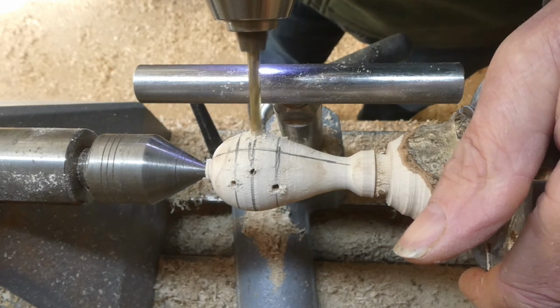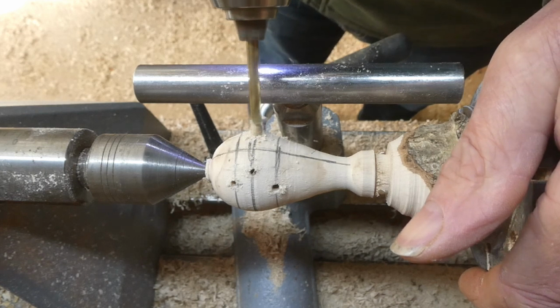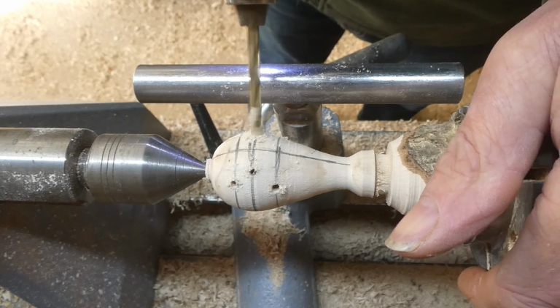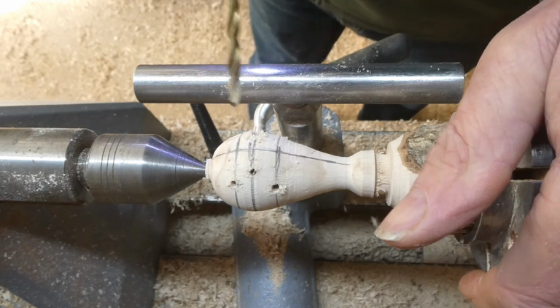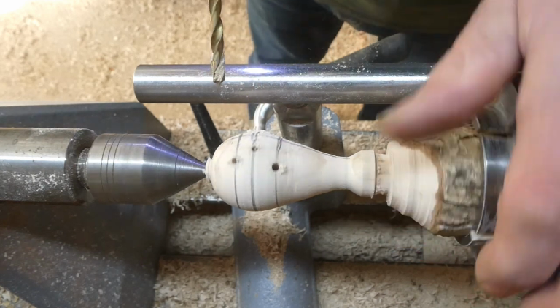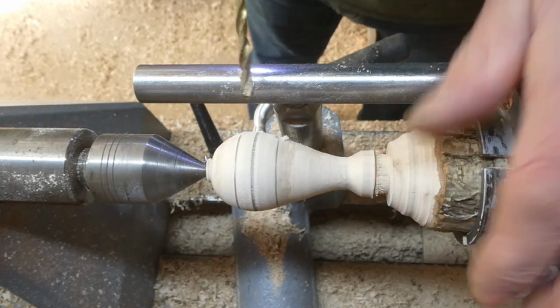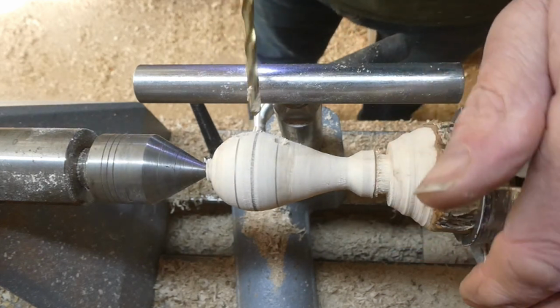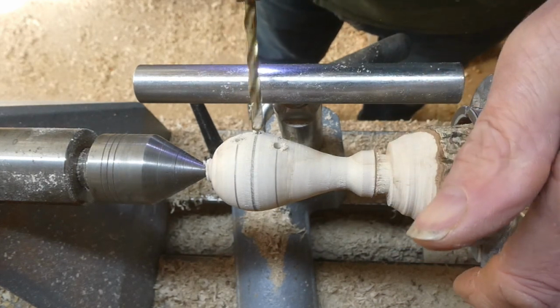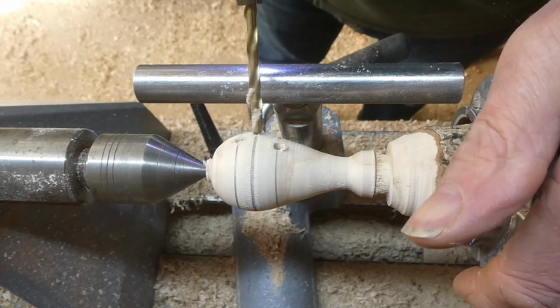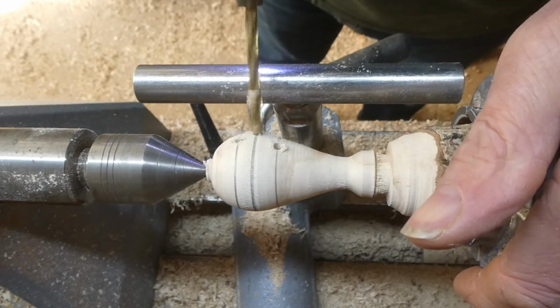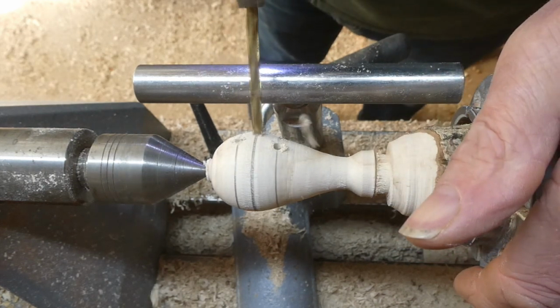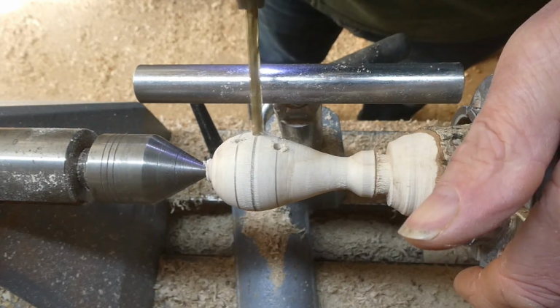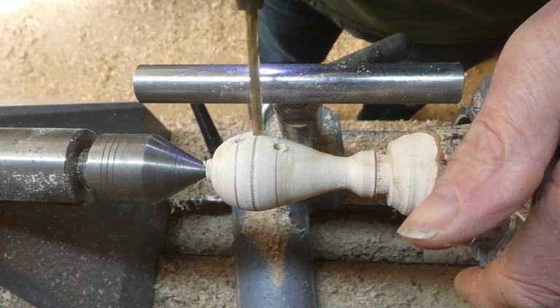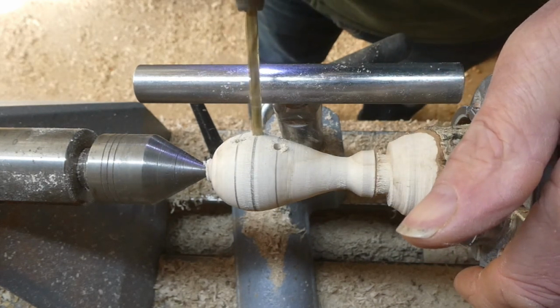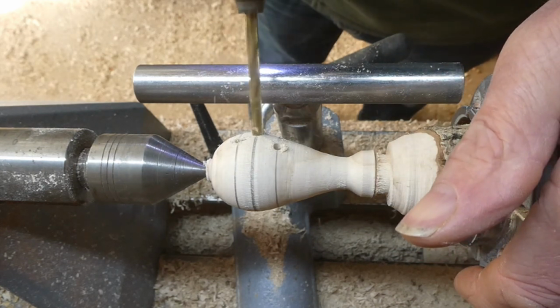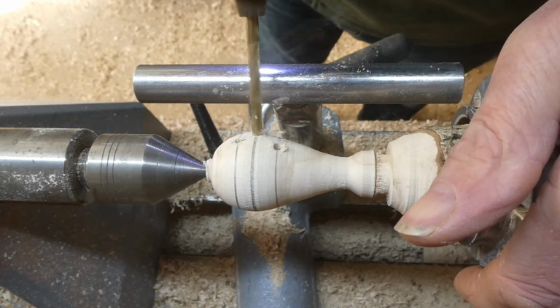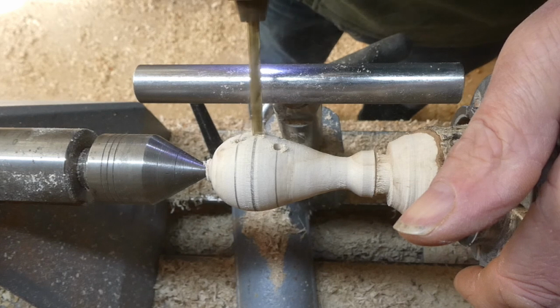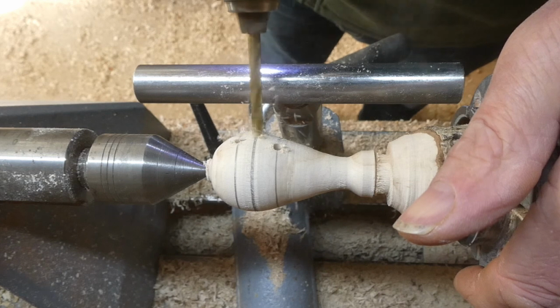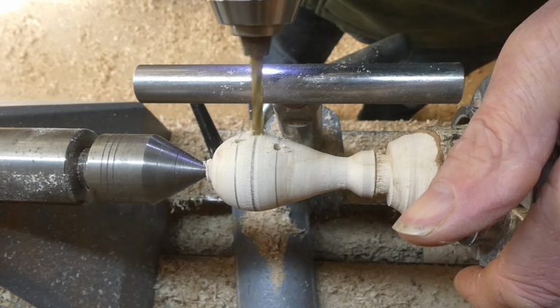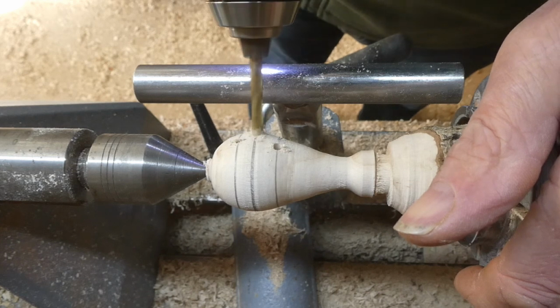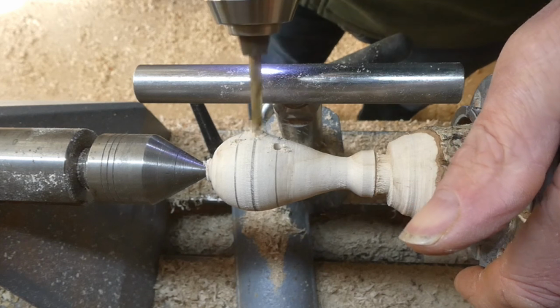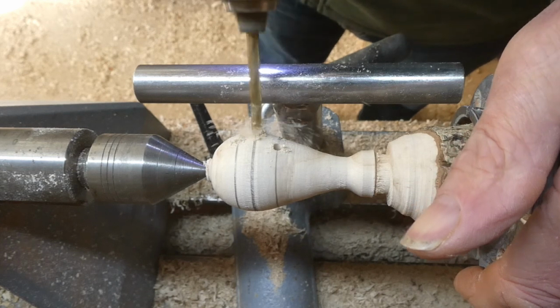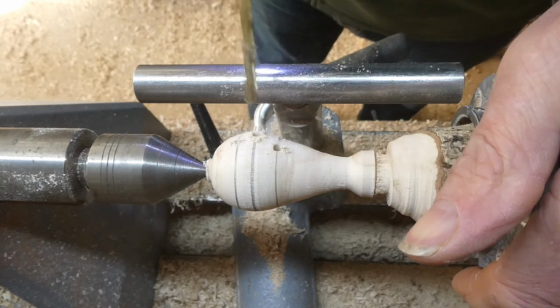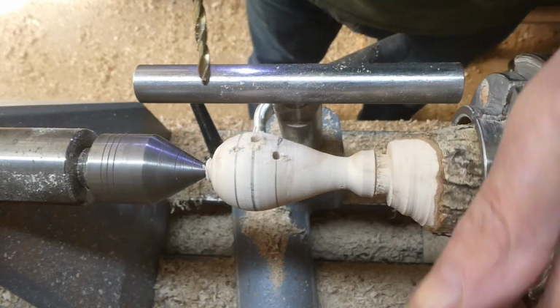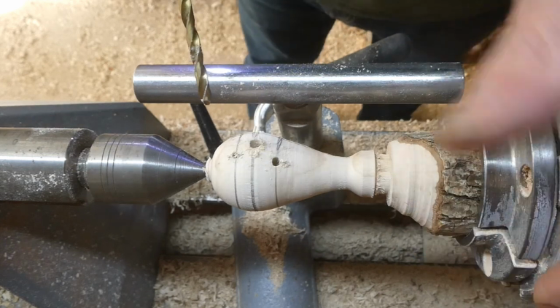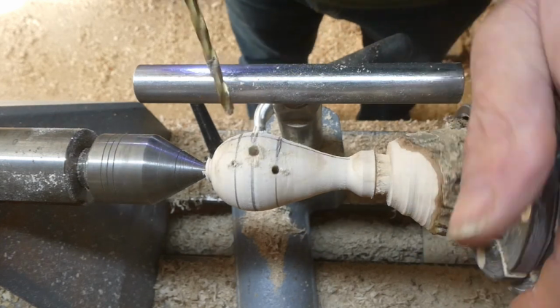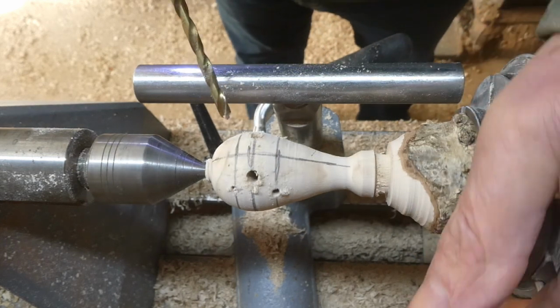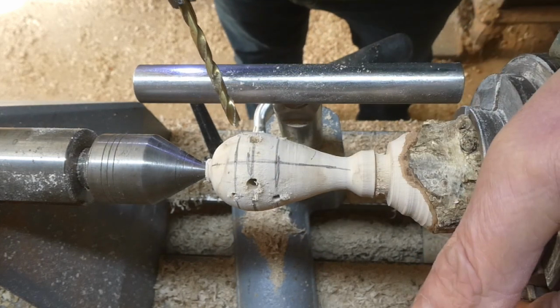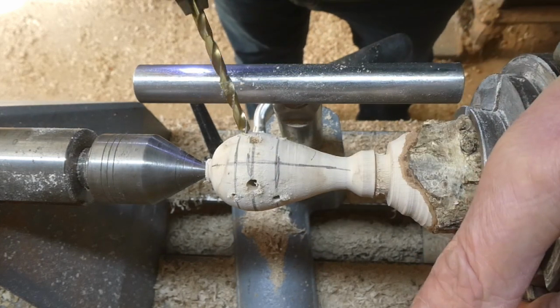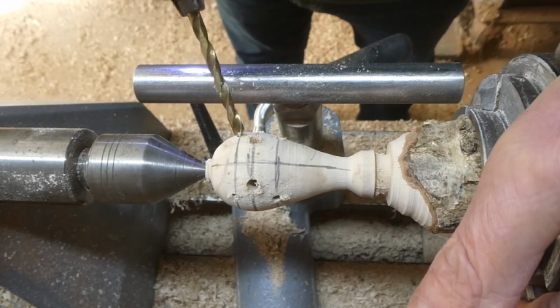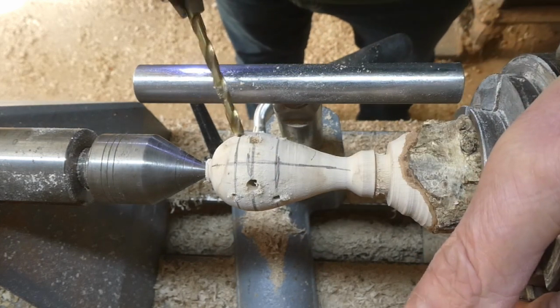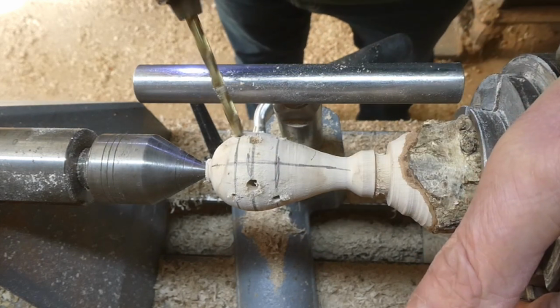I think they're about 5mm holes. You can make them whatever size you like.